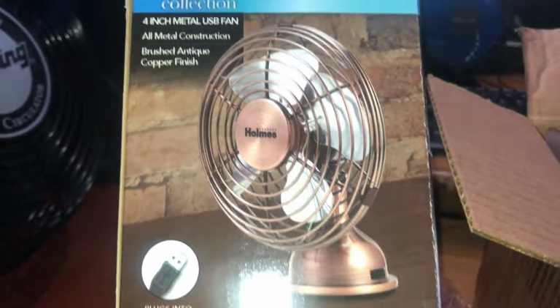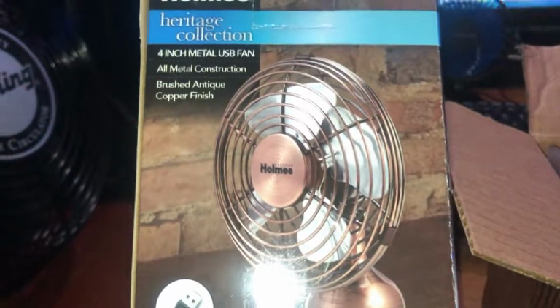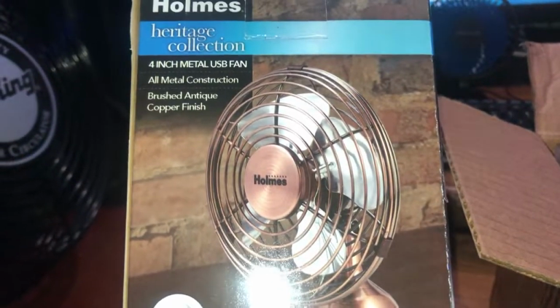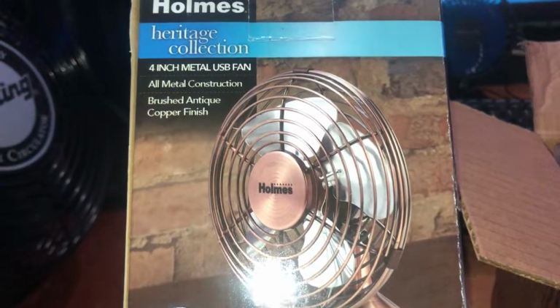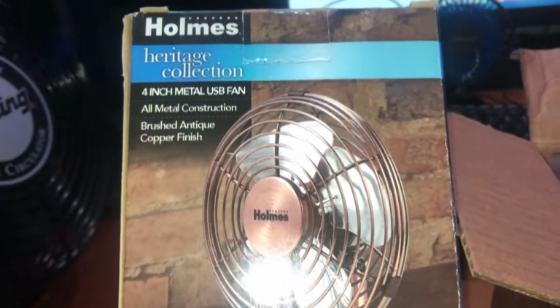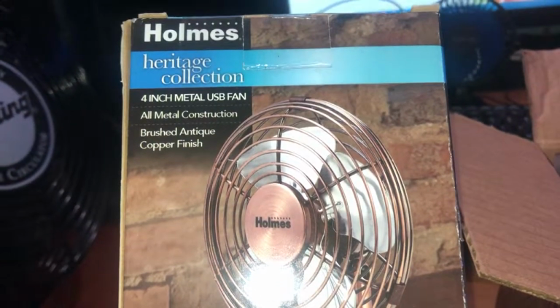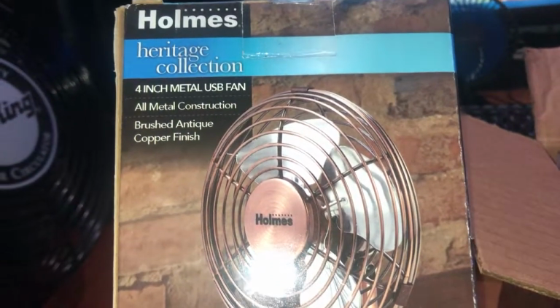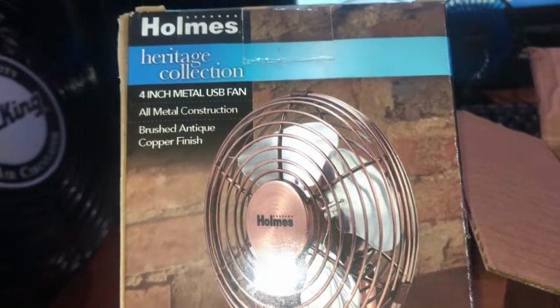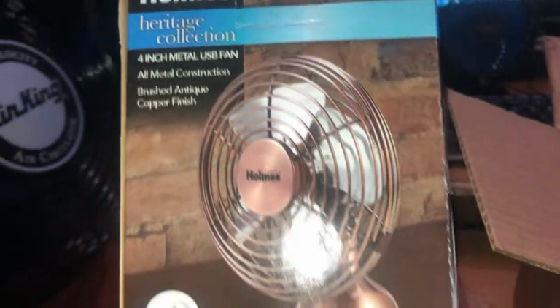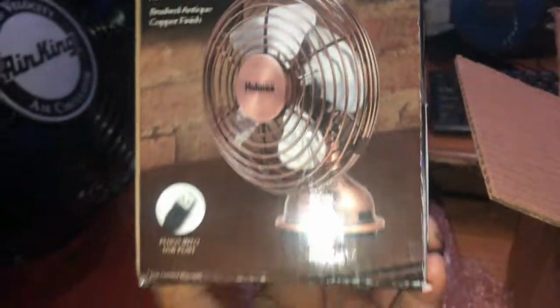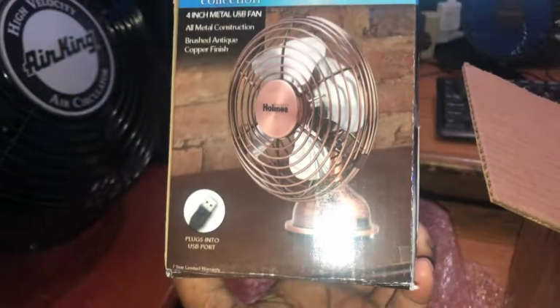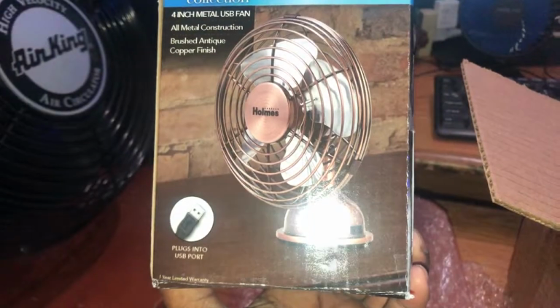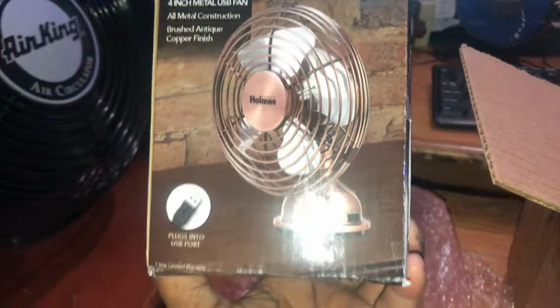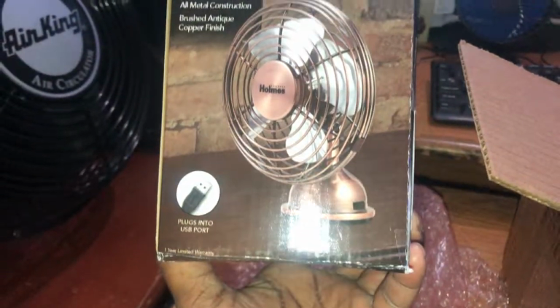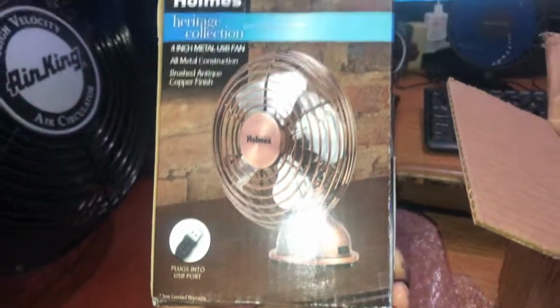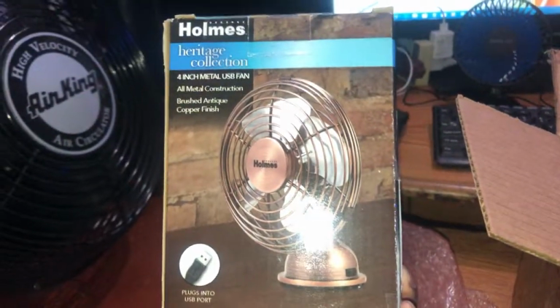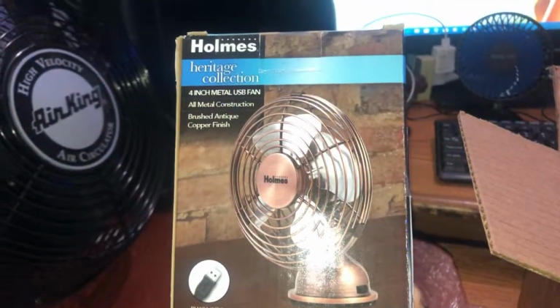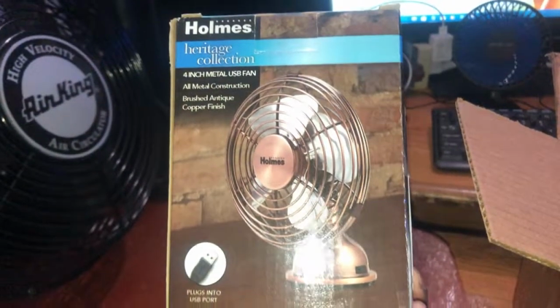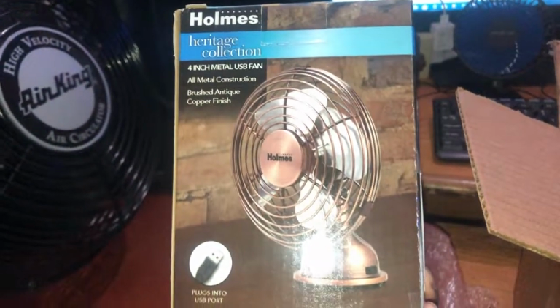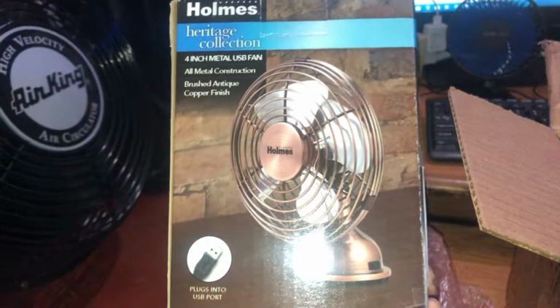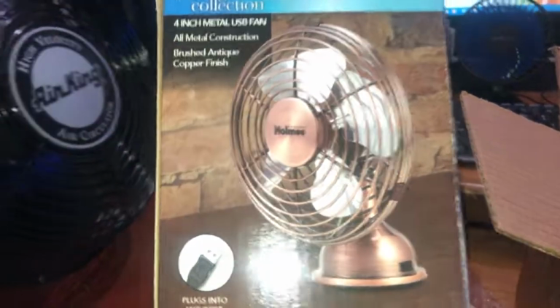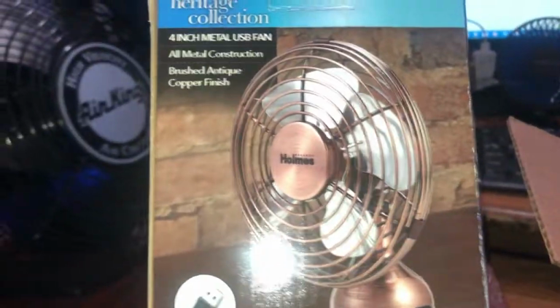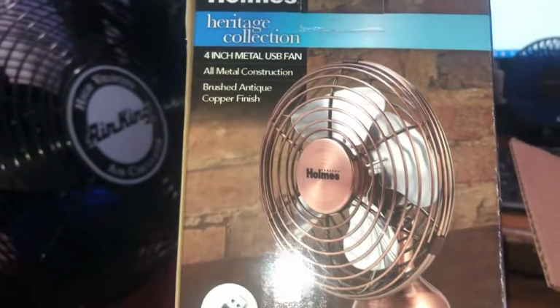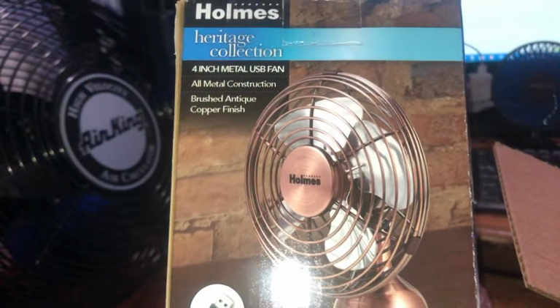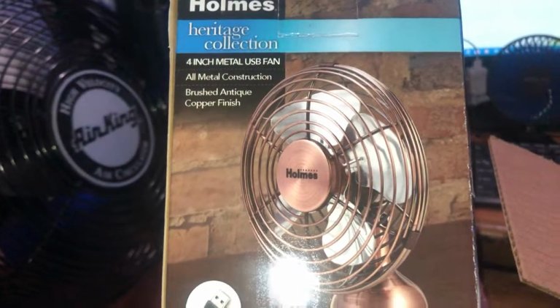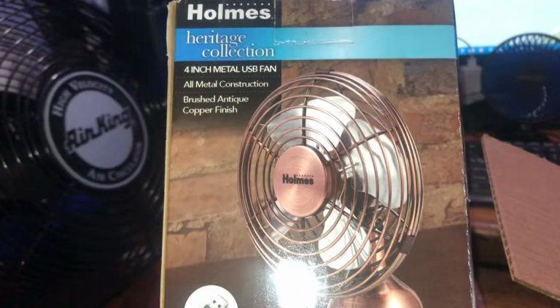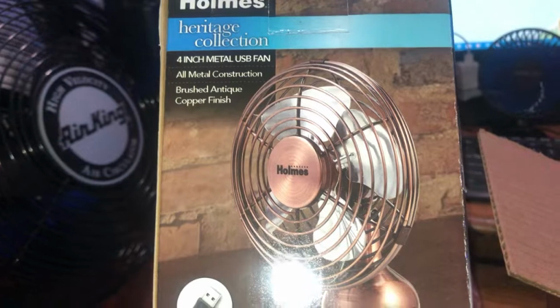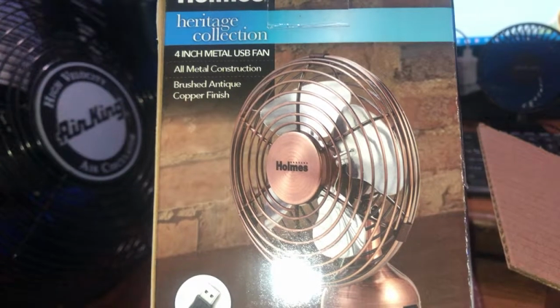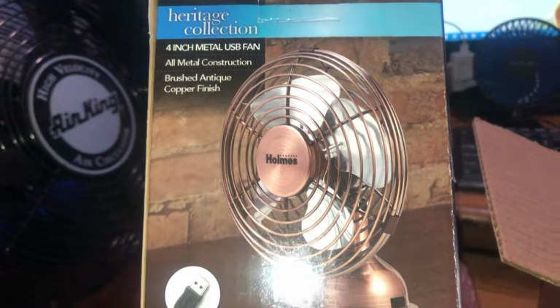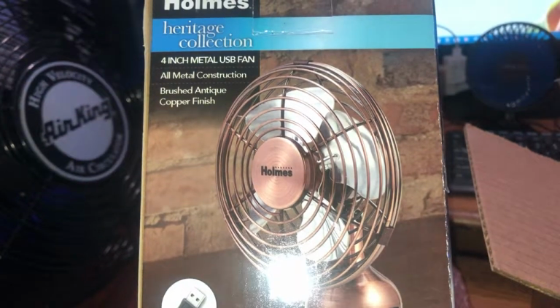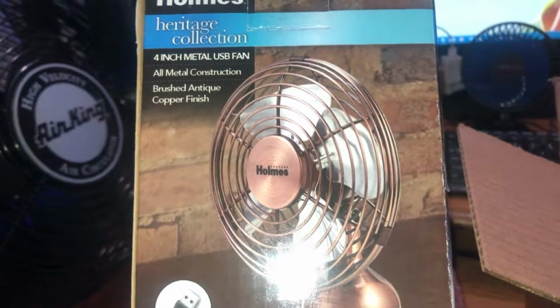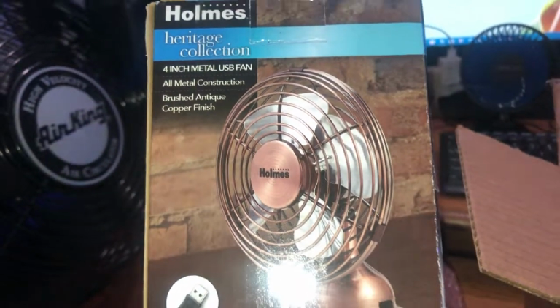It is a 4 inch Holmes Heritage Collection fan. It is USB, and it only has one speed — high speed — at a maximum of 4,800 RPMs to move air.